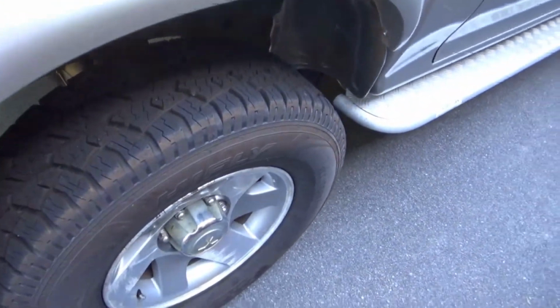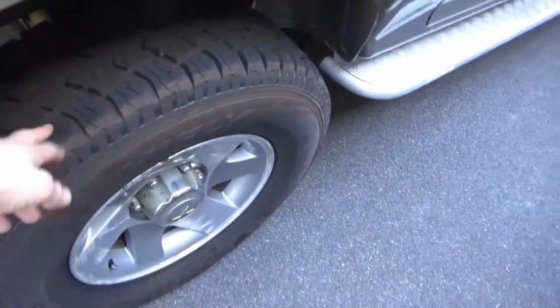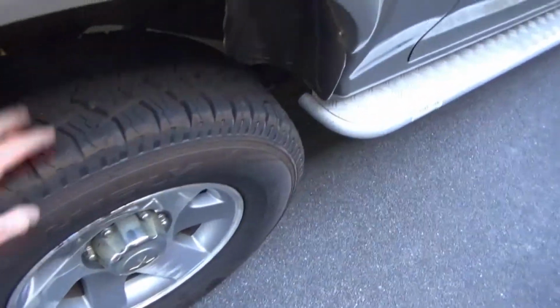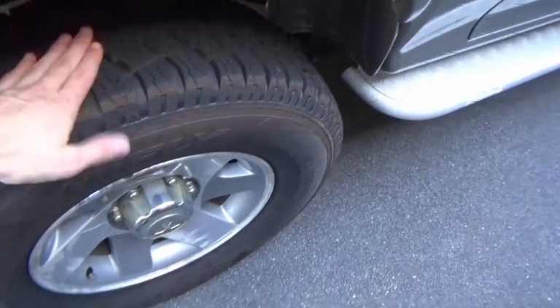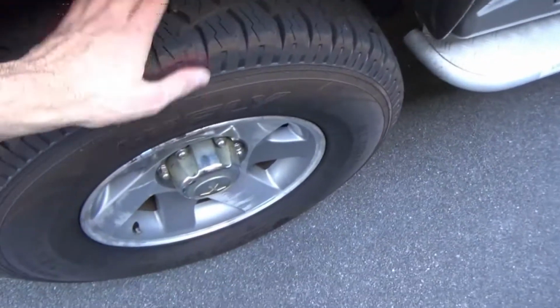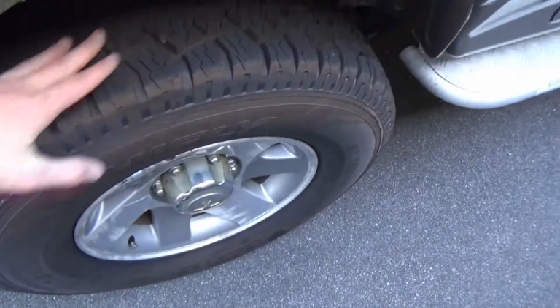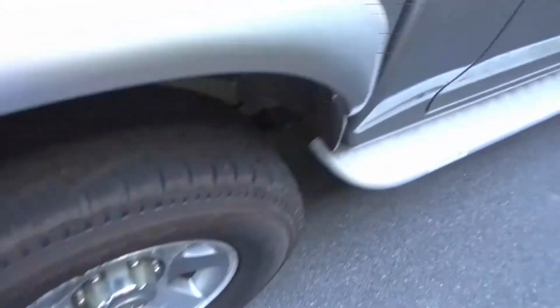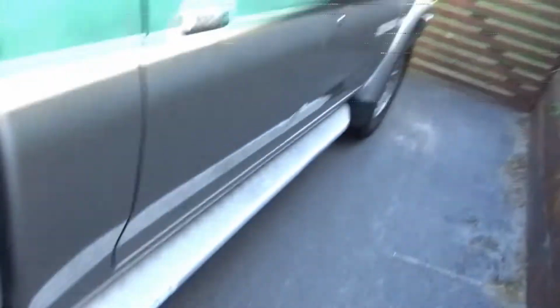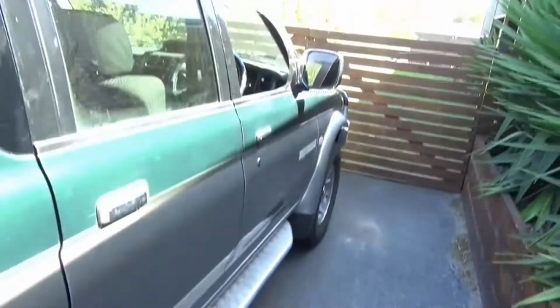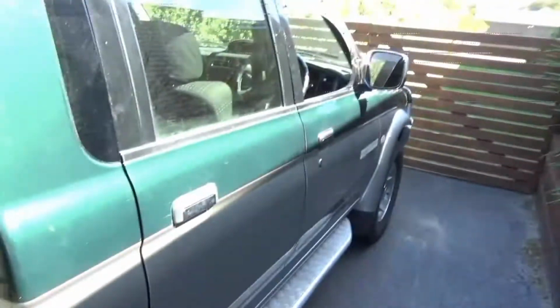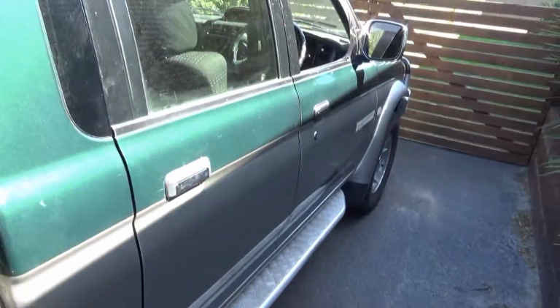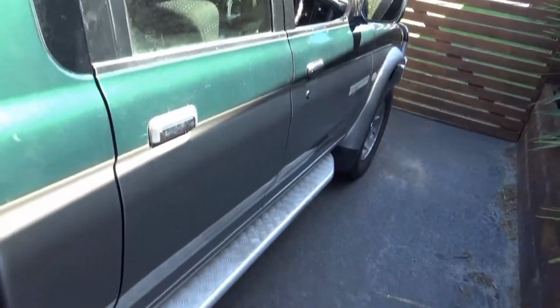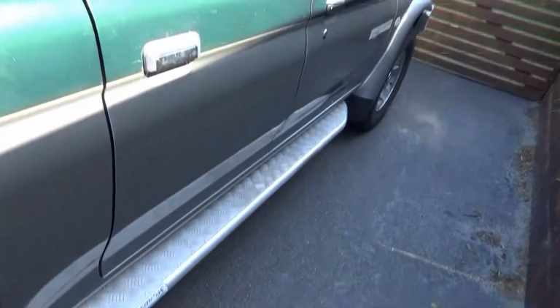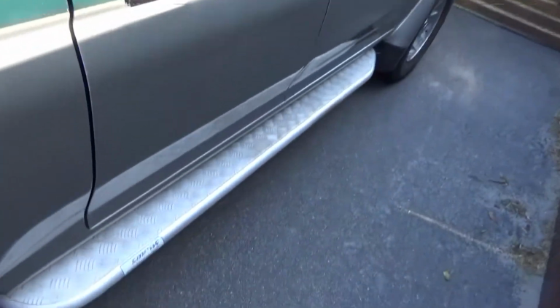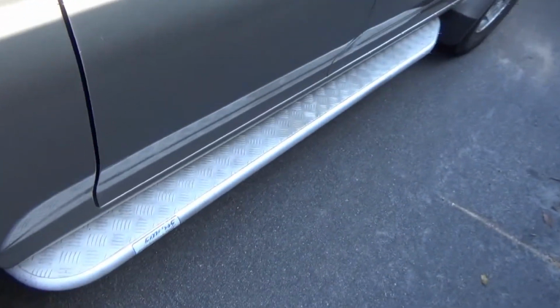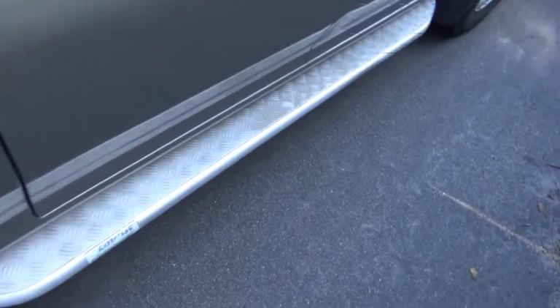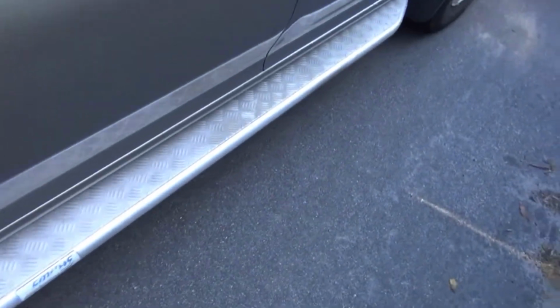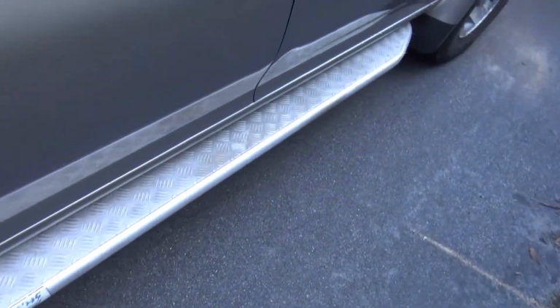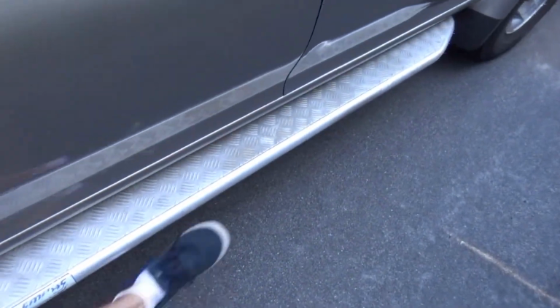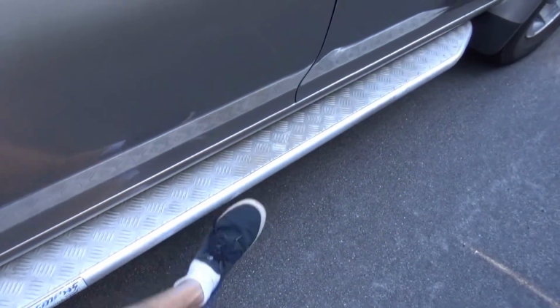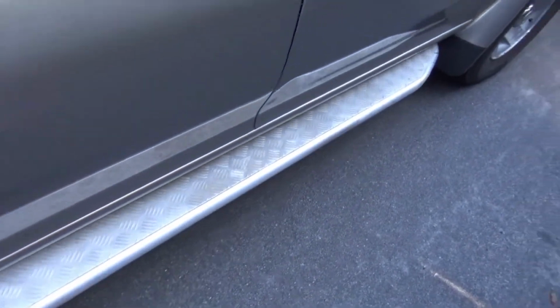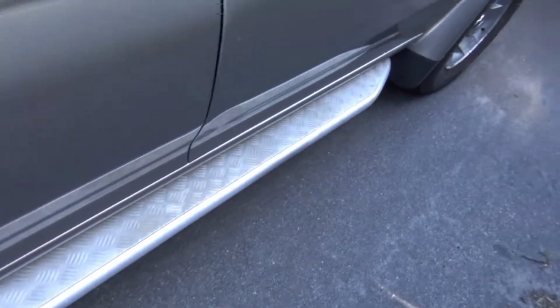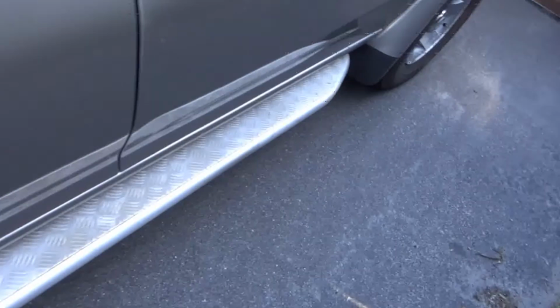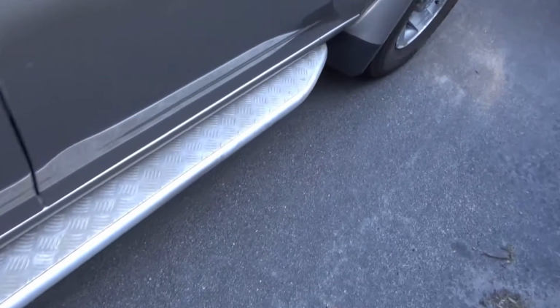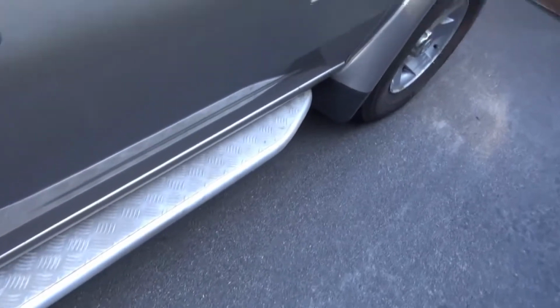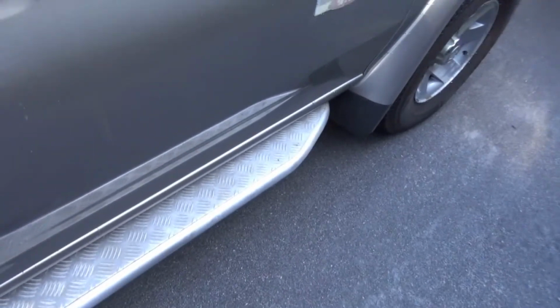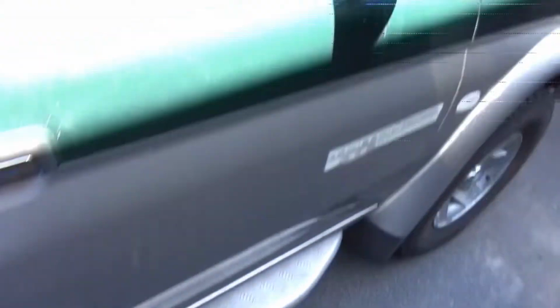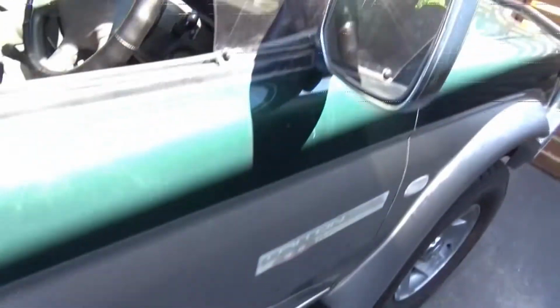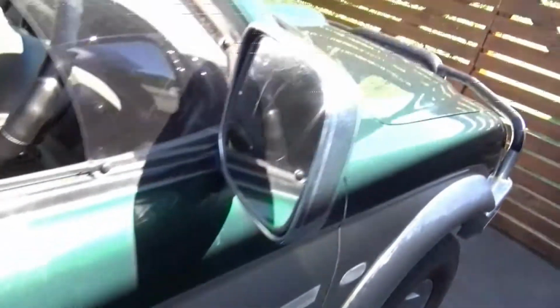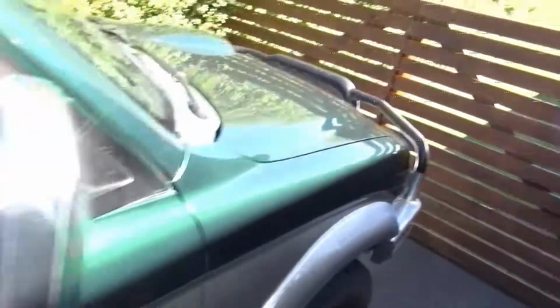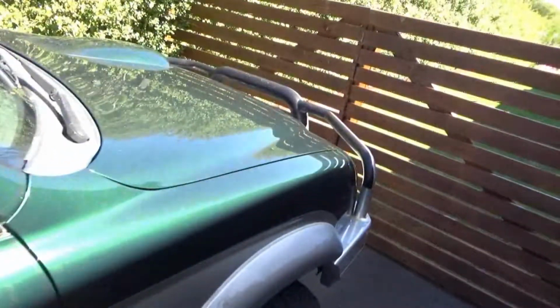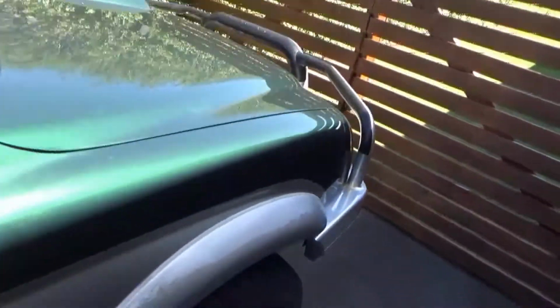My granddad's put some new tires on - he owns the car yard where I'm going to buy this from. Side steps obviously, the bloke put them on there. We'll go to the interior later.